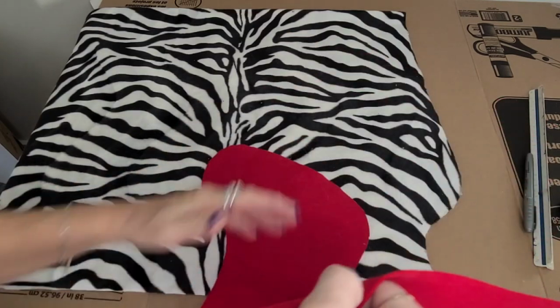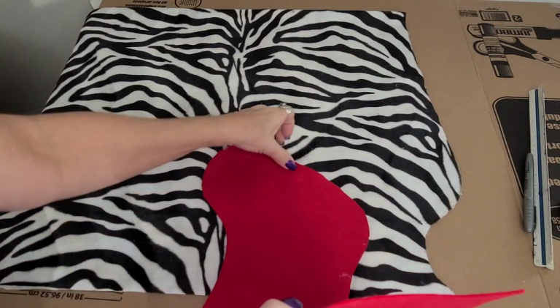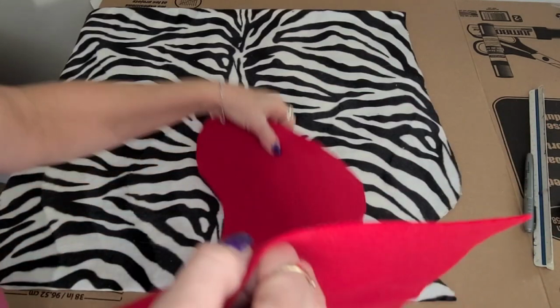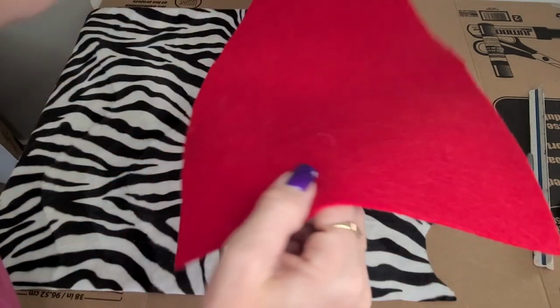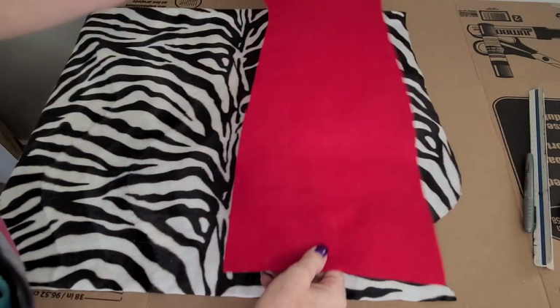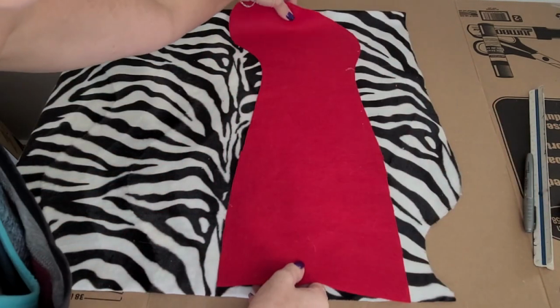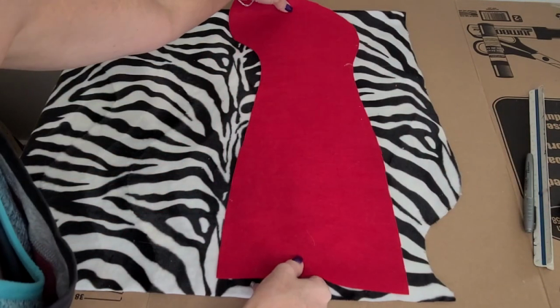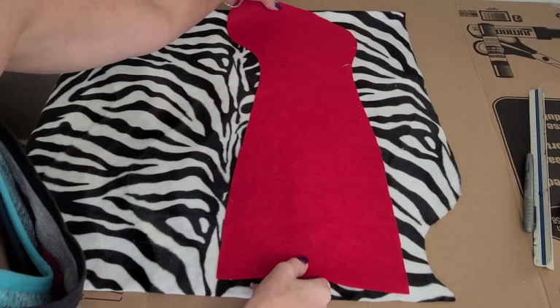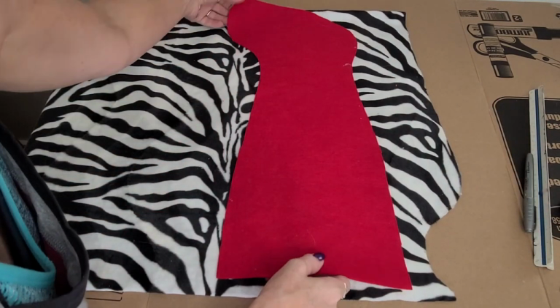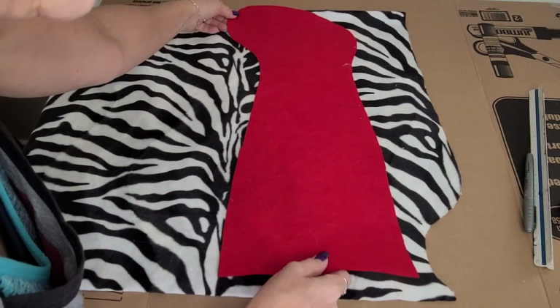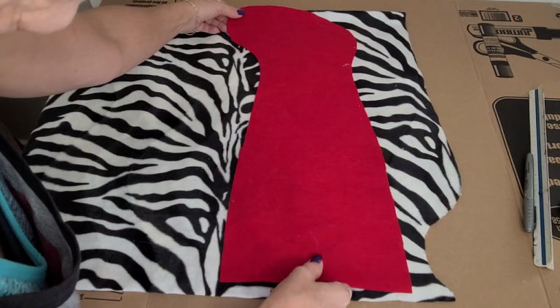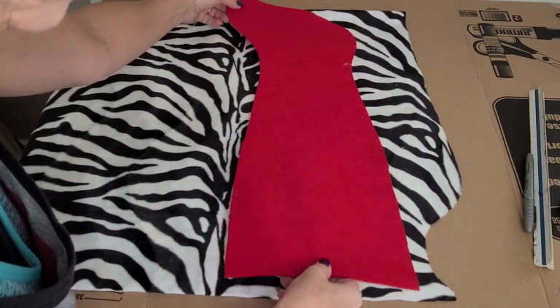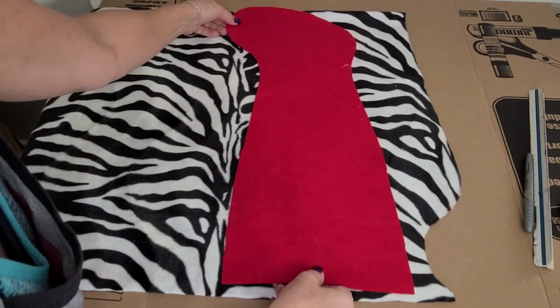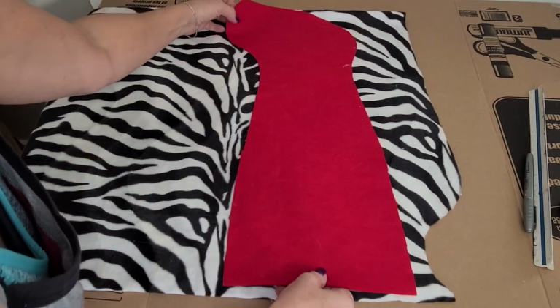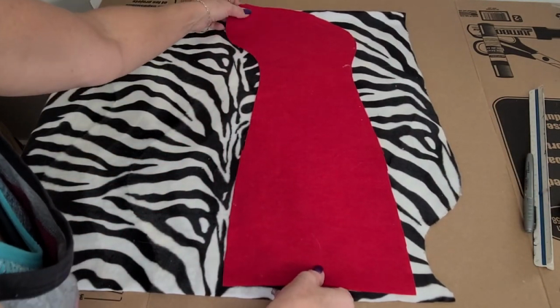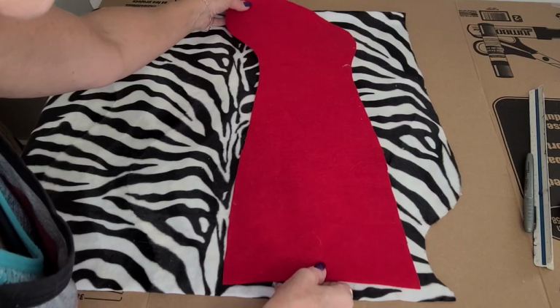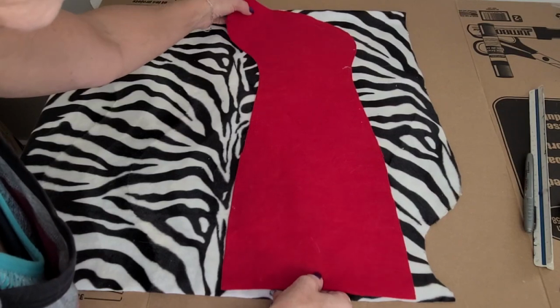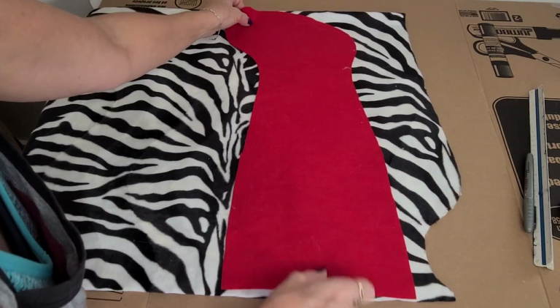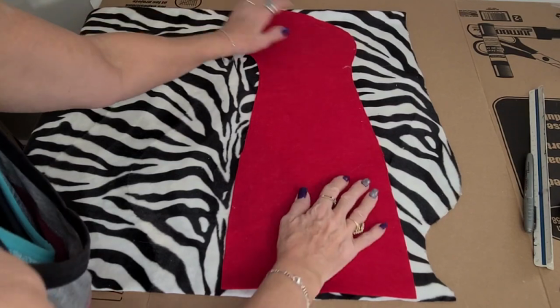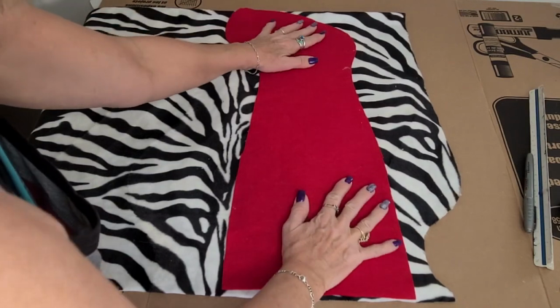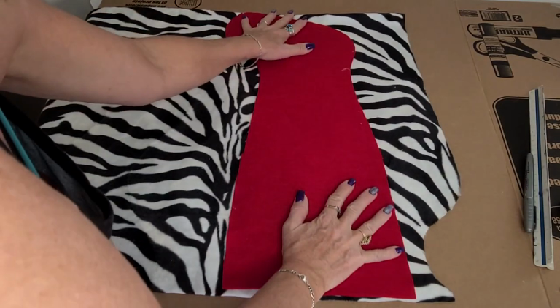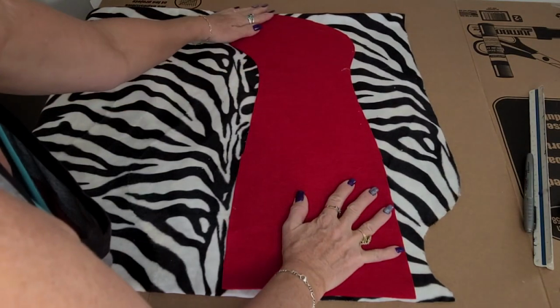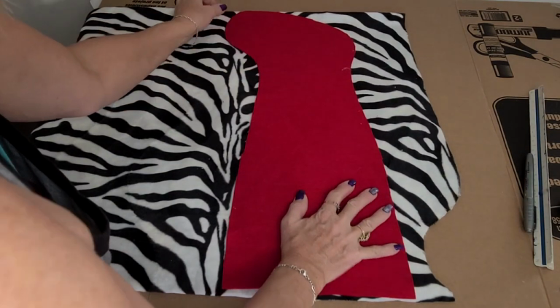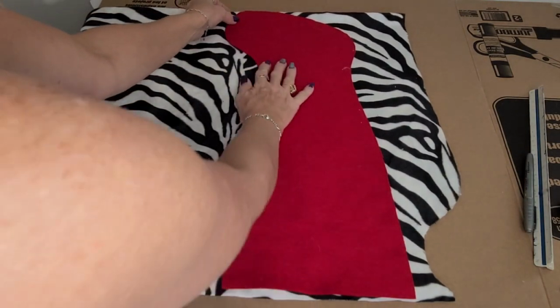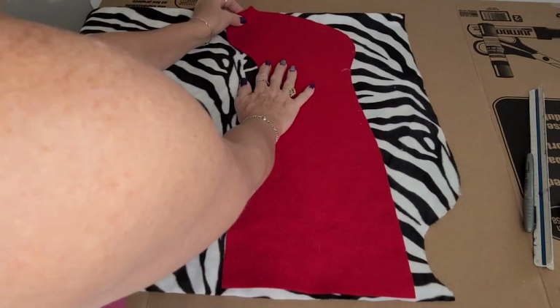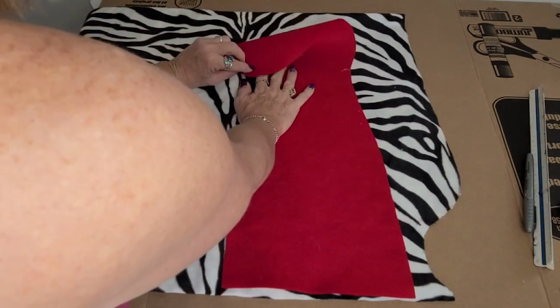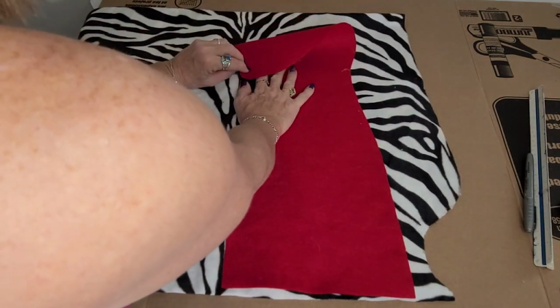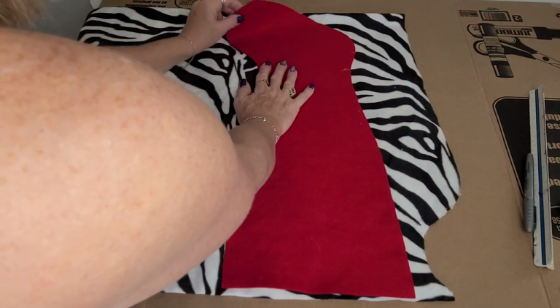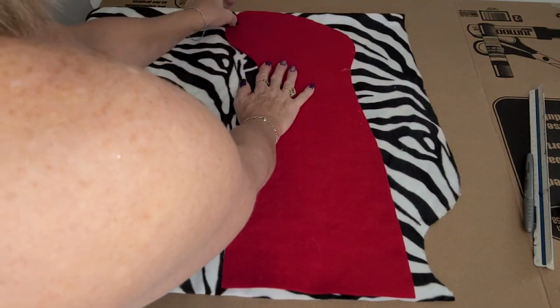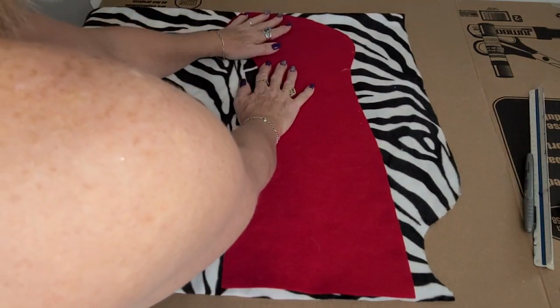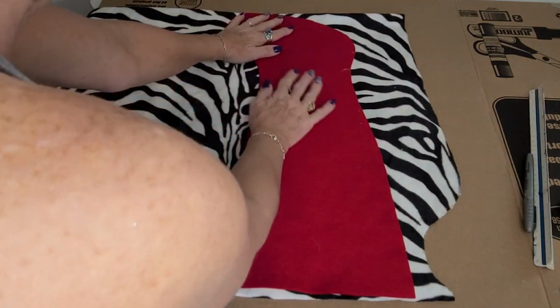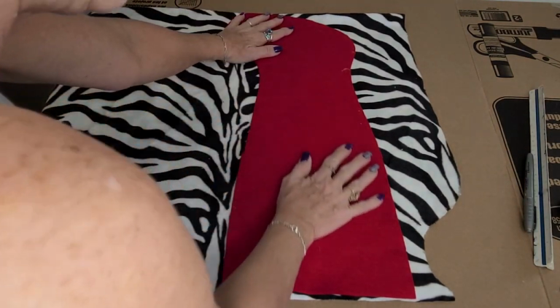So this one is a stocking that I actually started last year and haven't finished yet, but I like the shape of it so I'm going to use that, and I'm going to pay attention to where the pattern is sitting on this when I'm tracing it out.